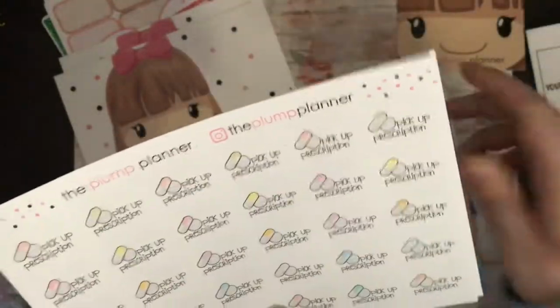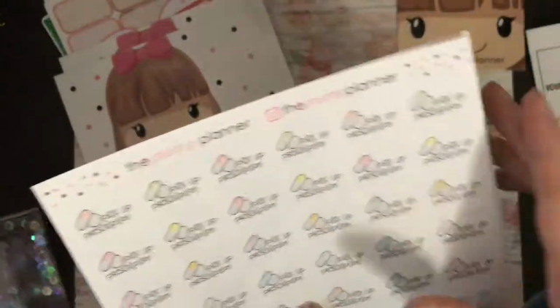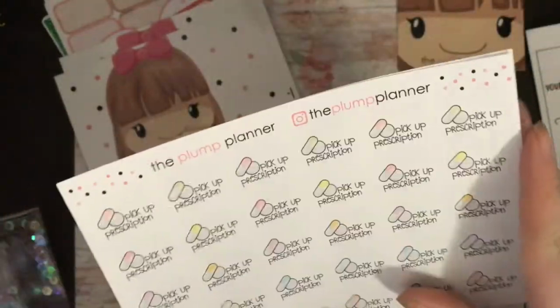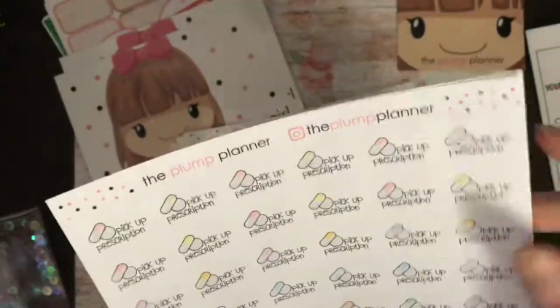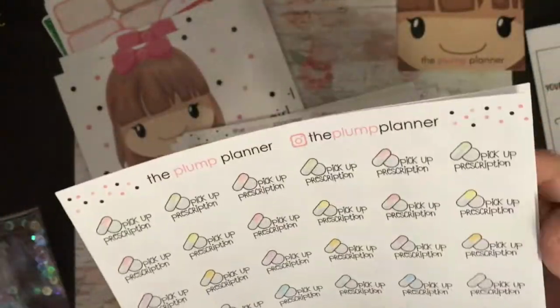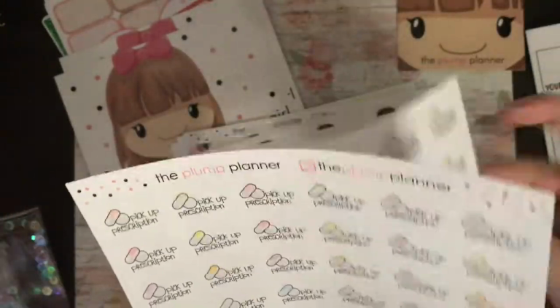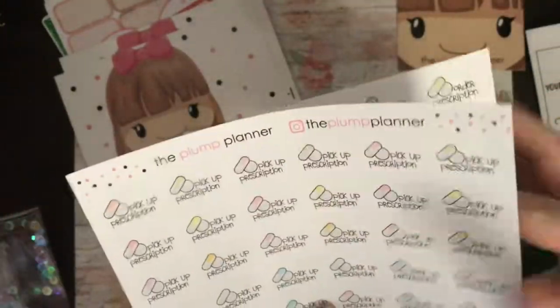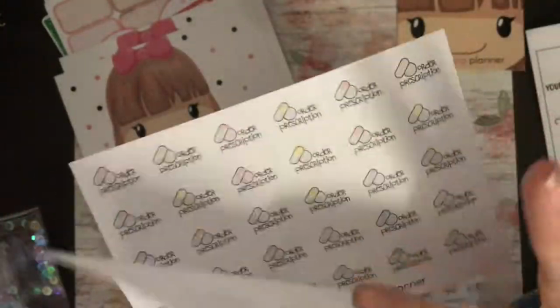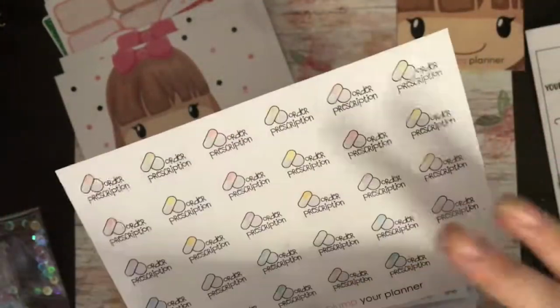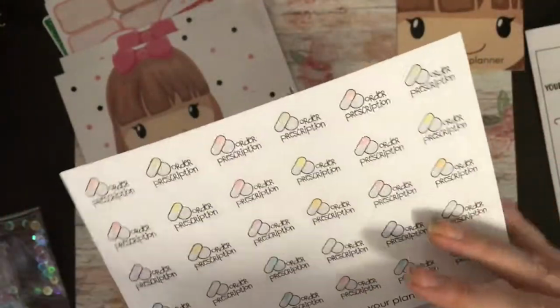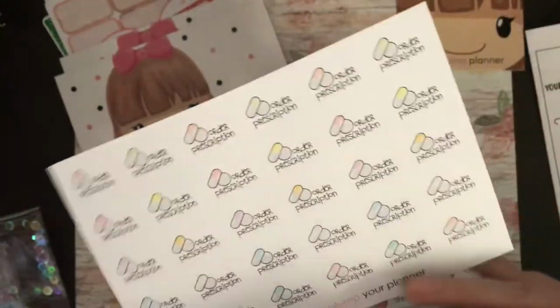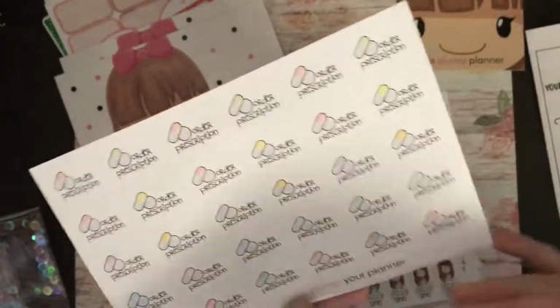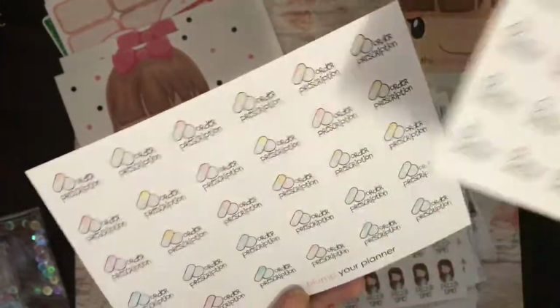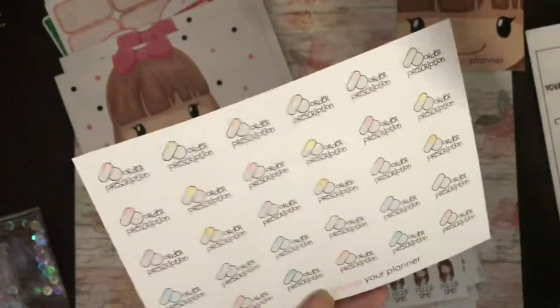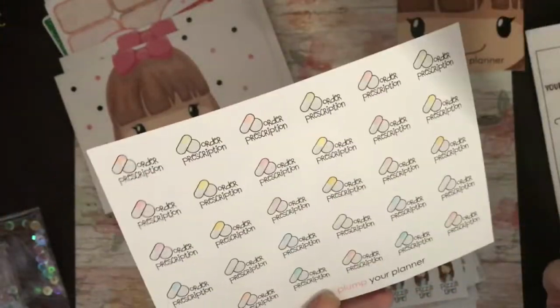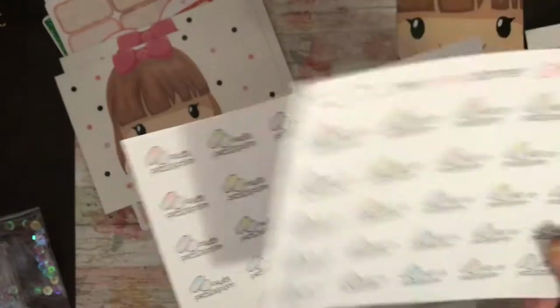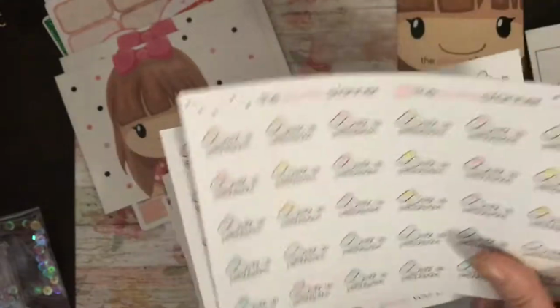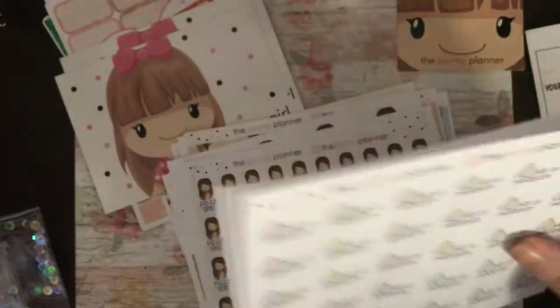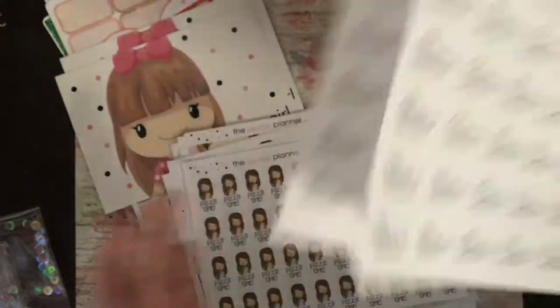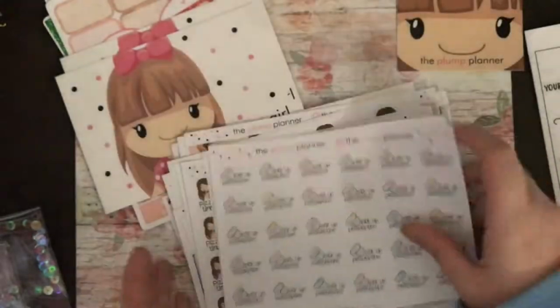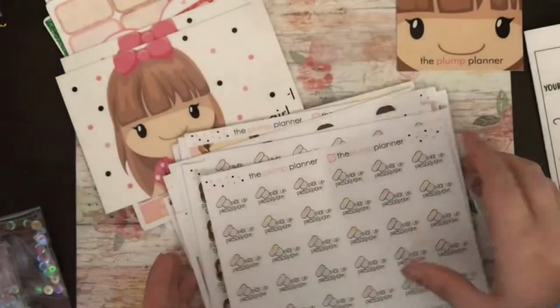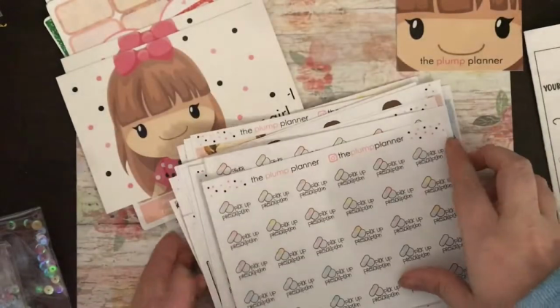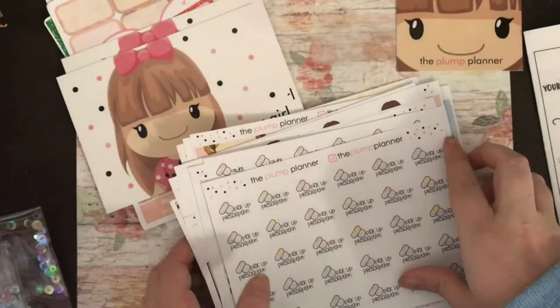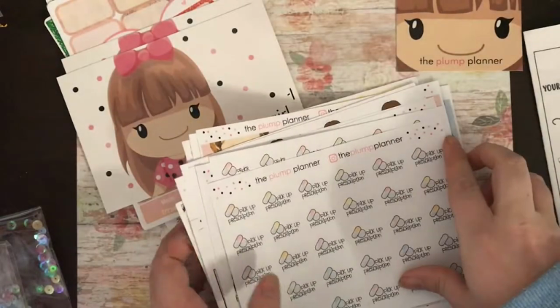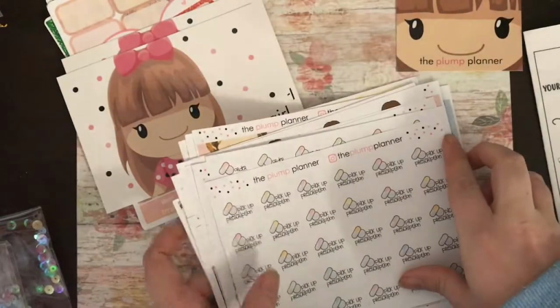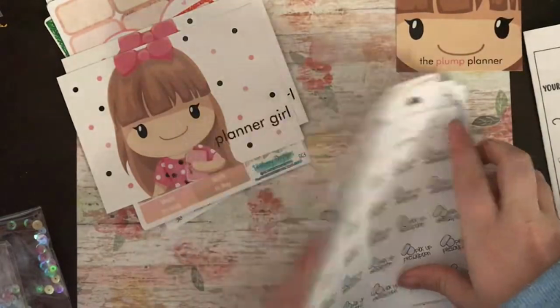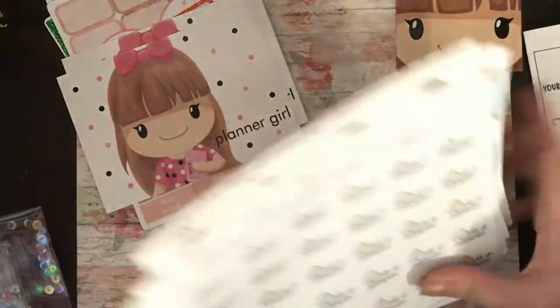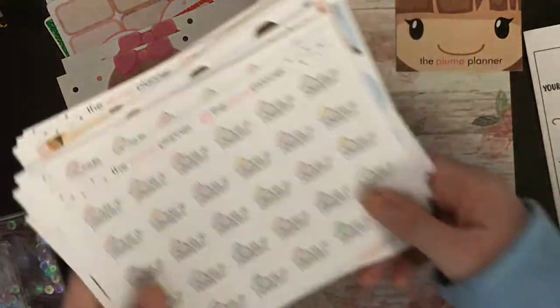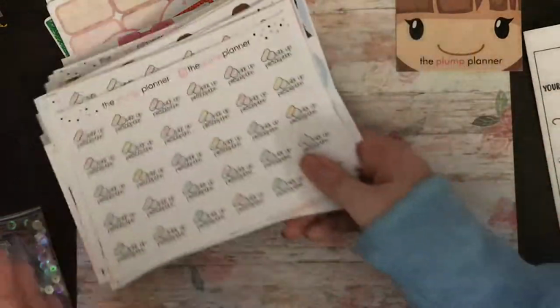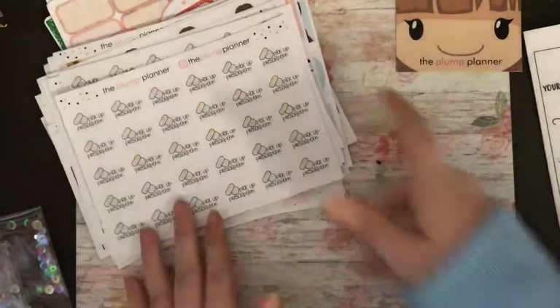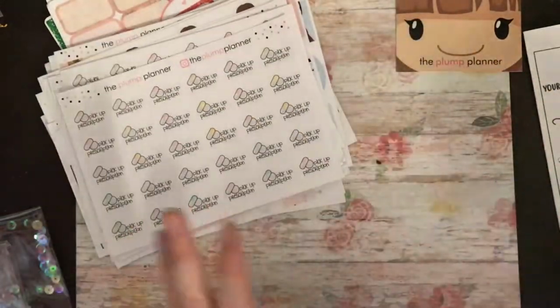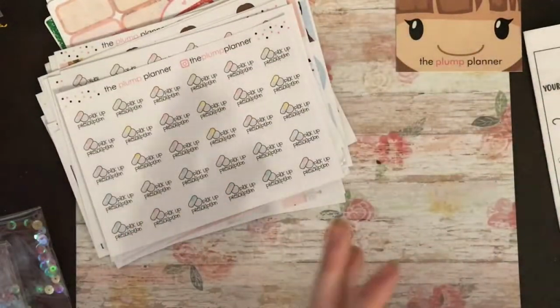Pizza time — you always have pizza on a Friday night — and some paper prescription and order prescription stickers. So that's my order from Plump Planner.